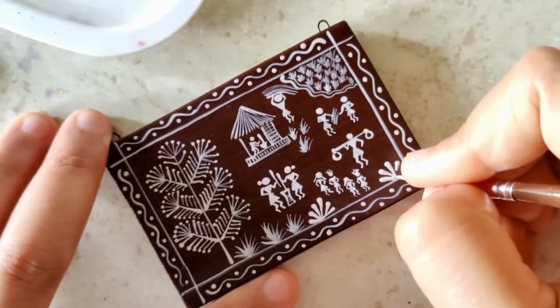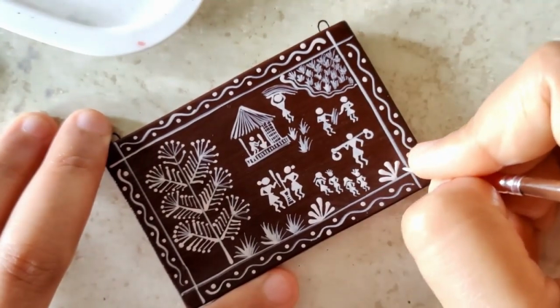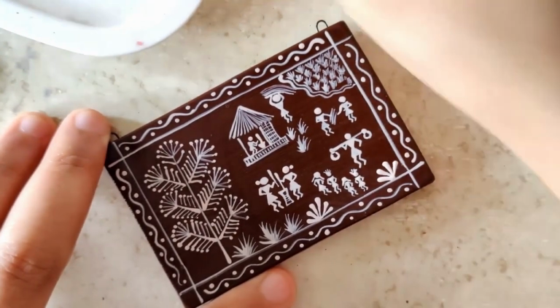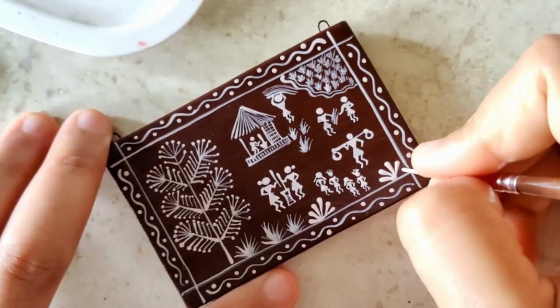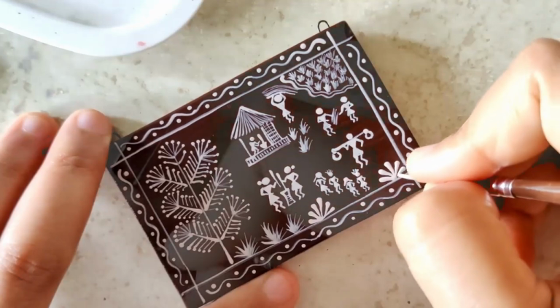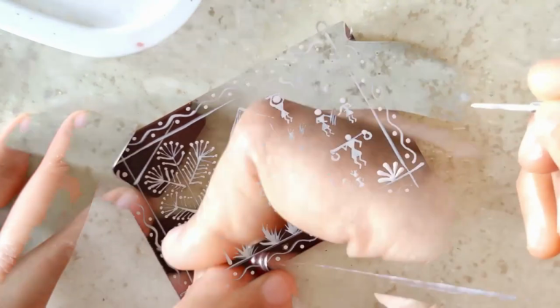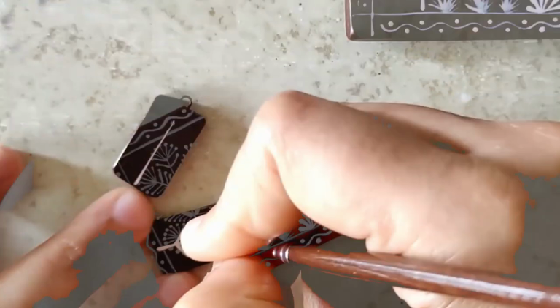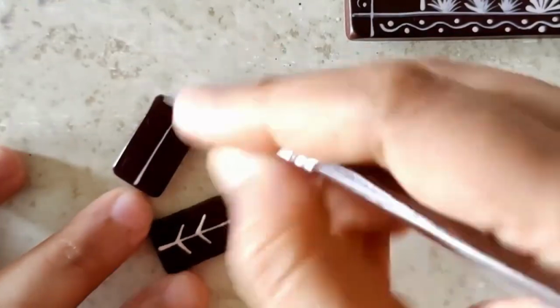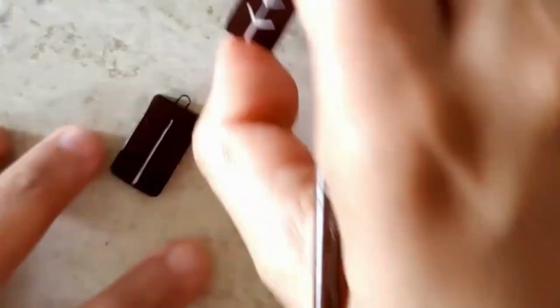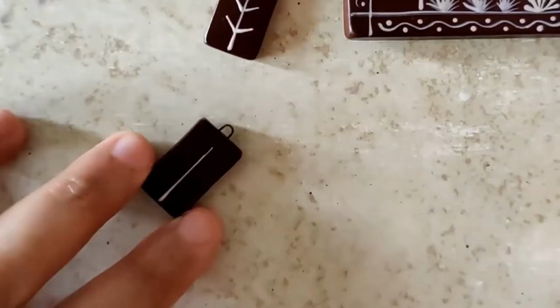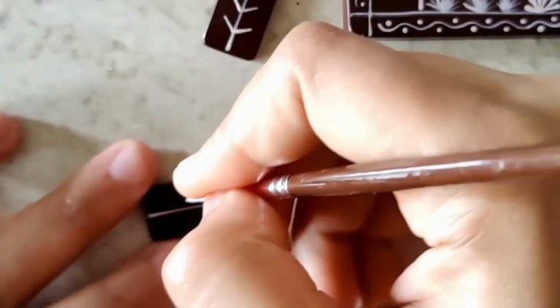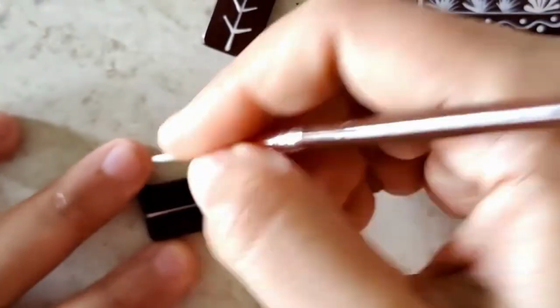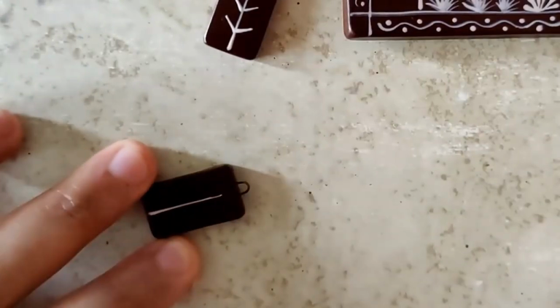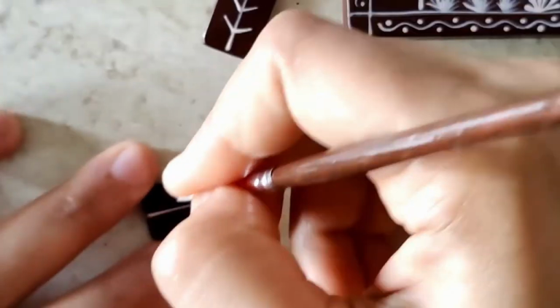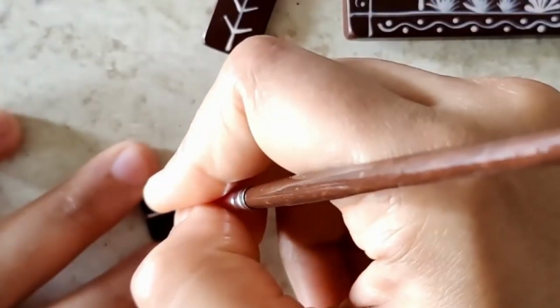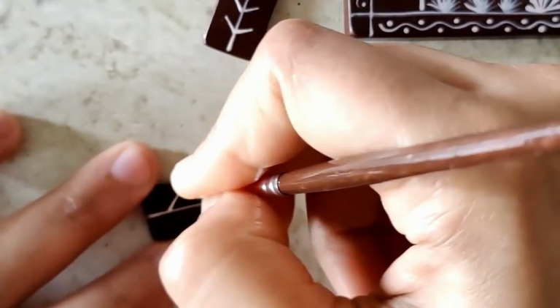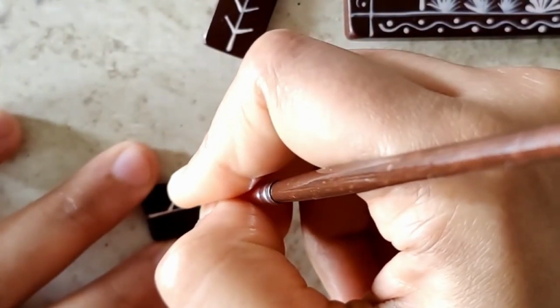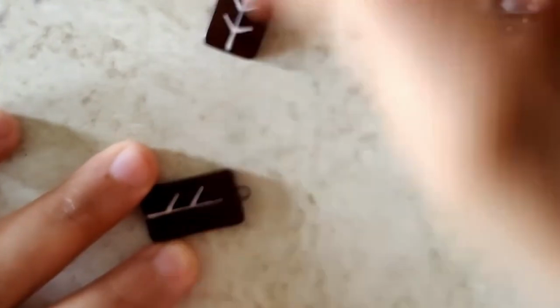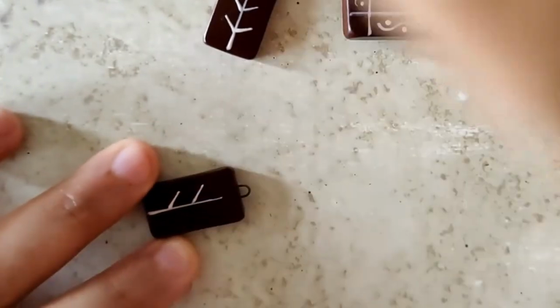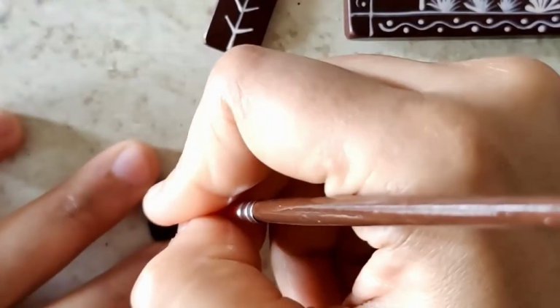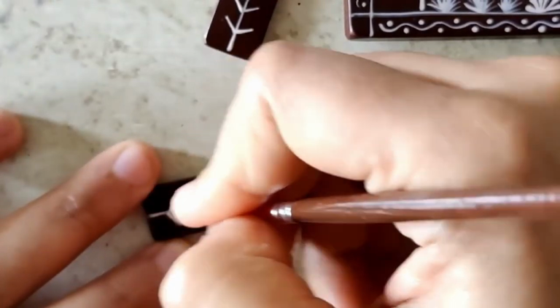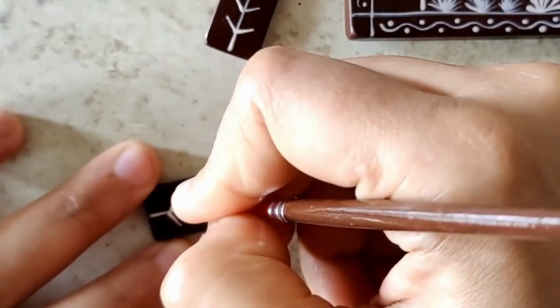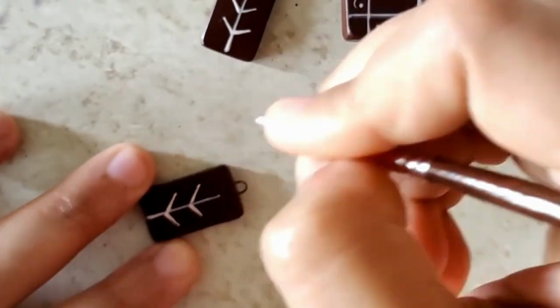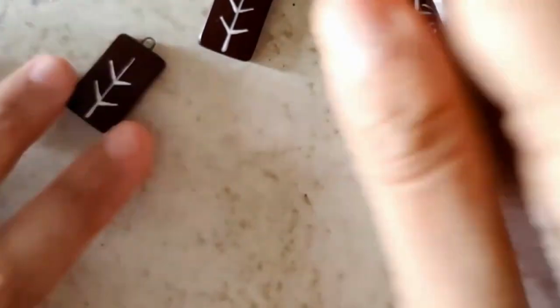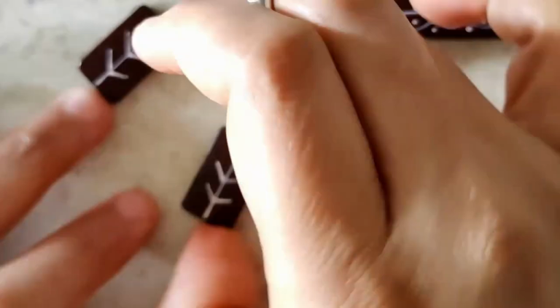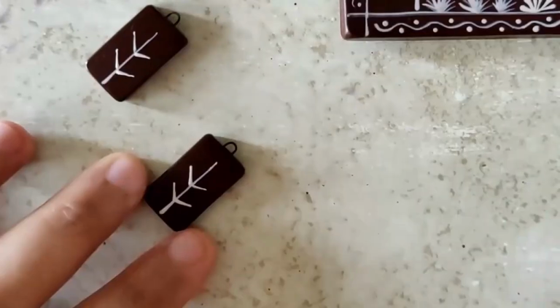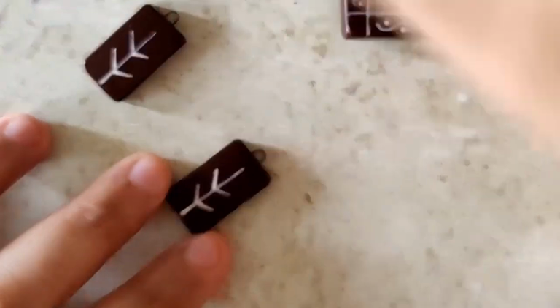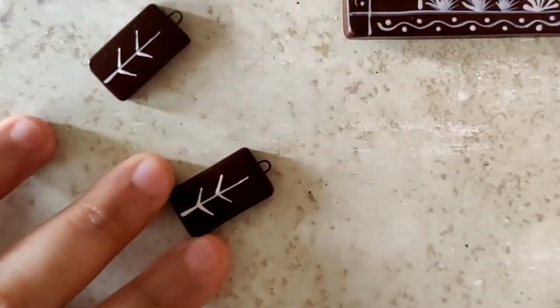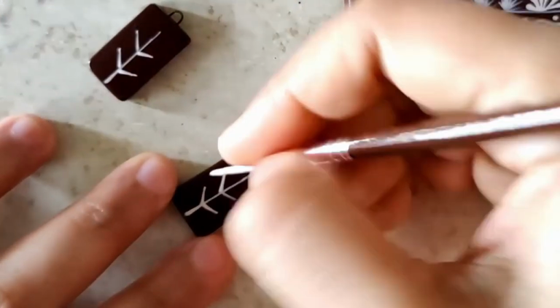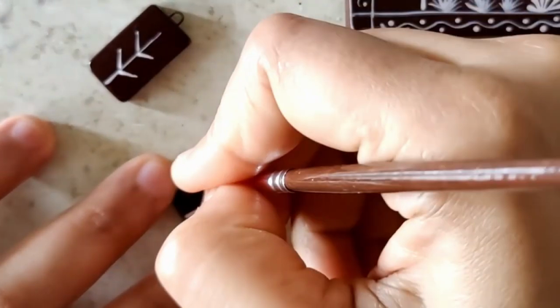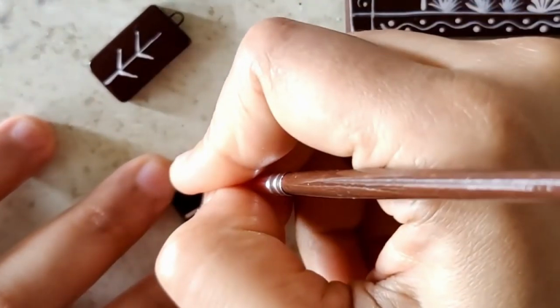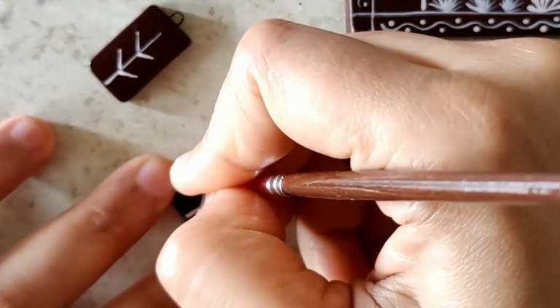A sunny, bright, beautiful day indeed. Replicating just a smaller tree version on the earrings.